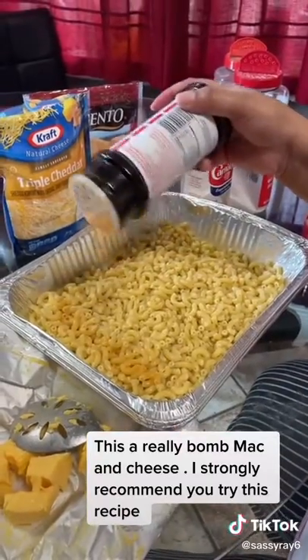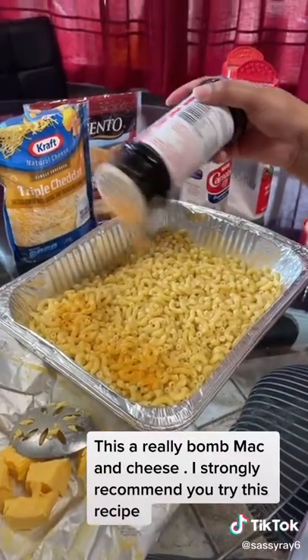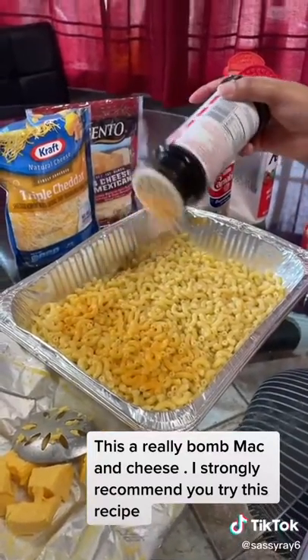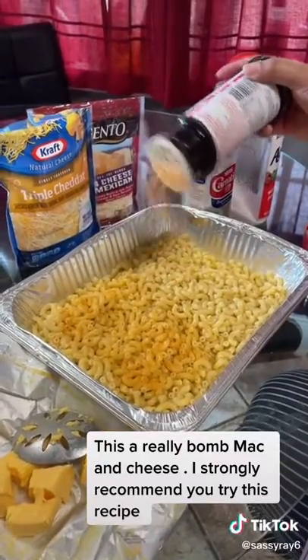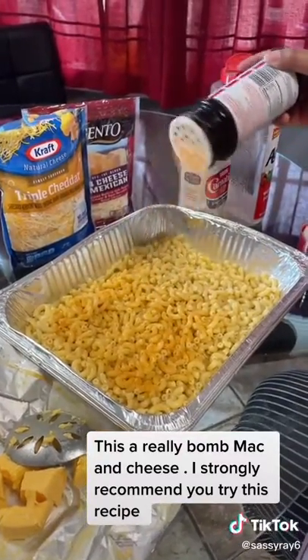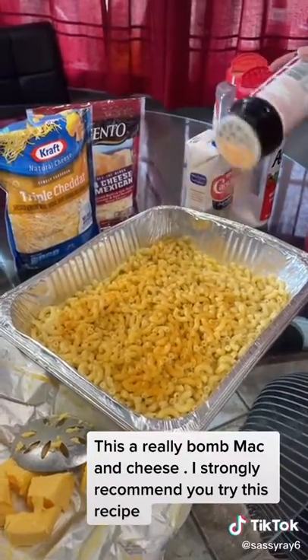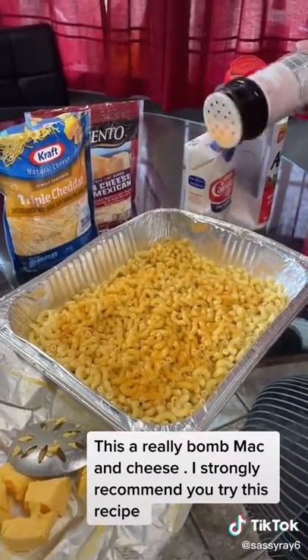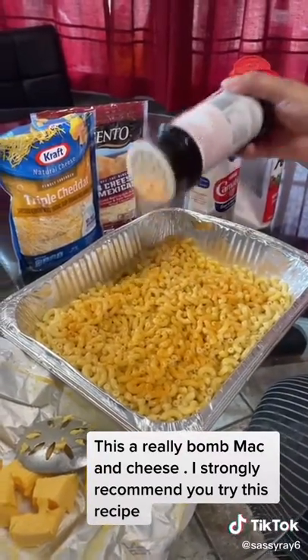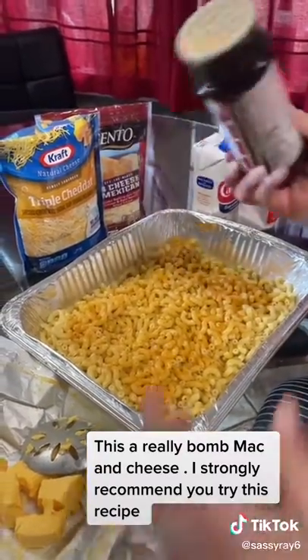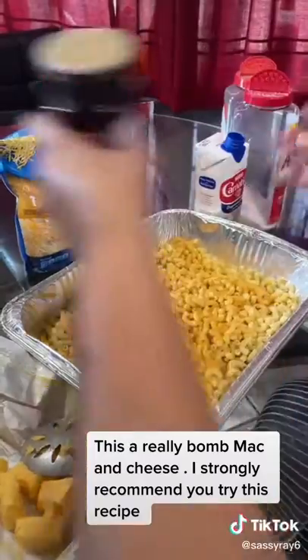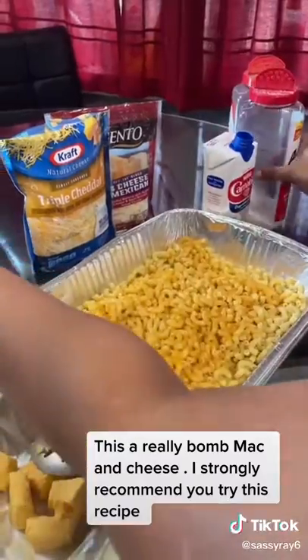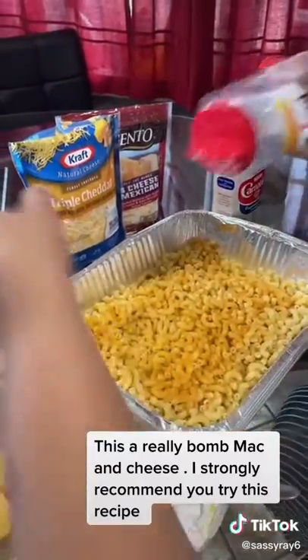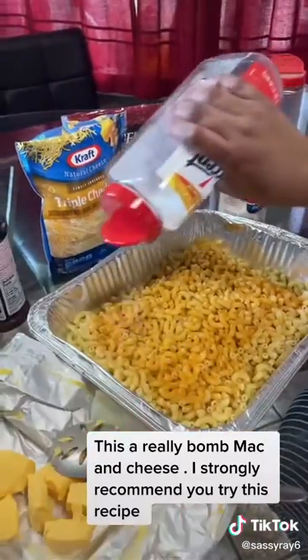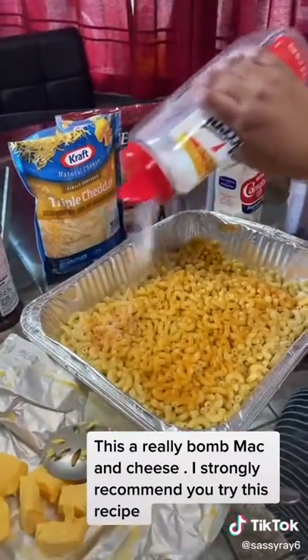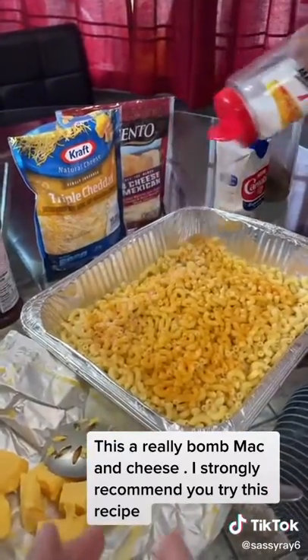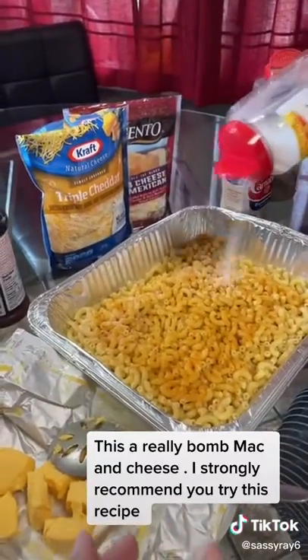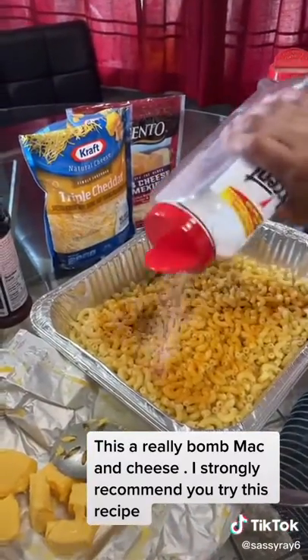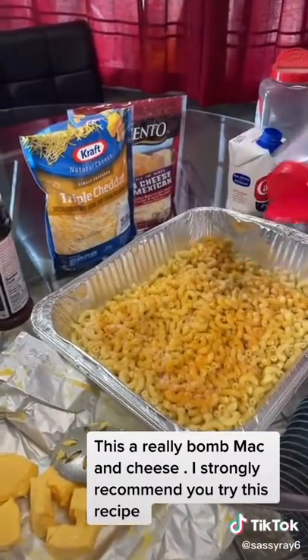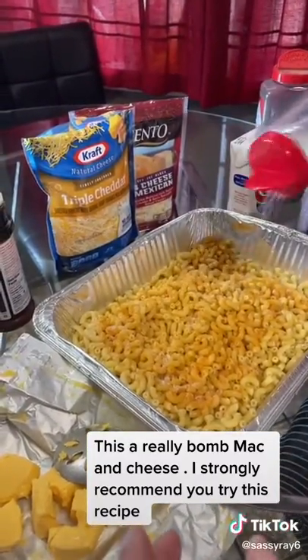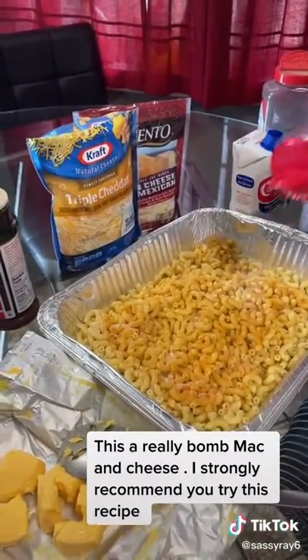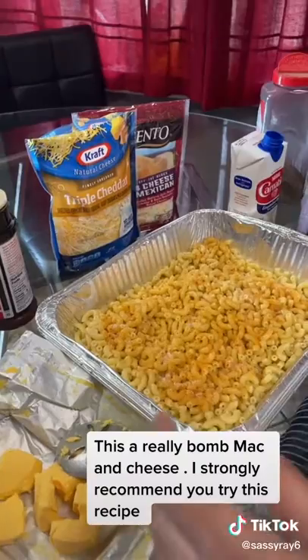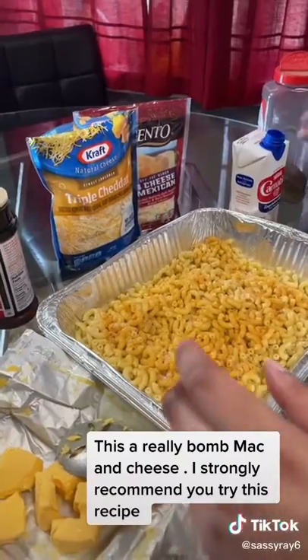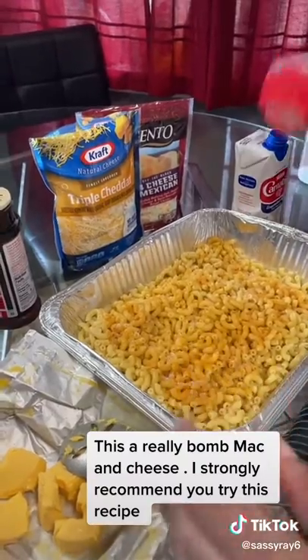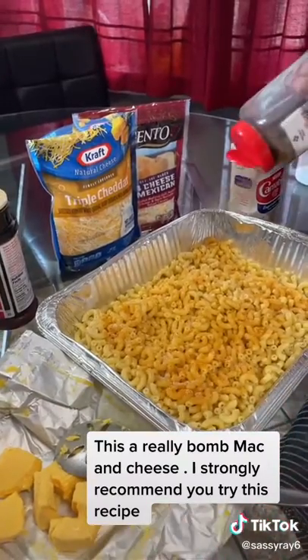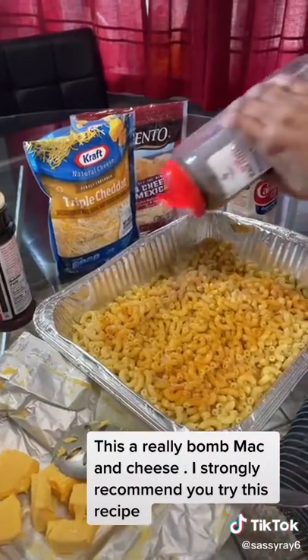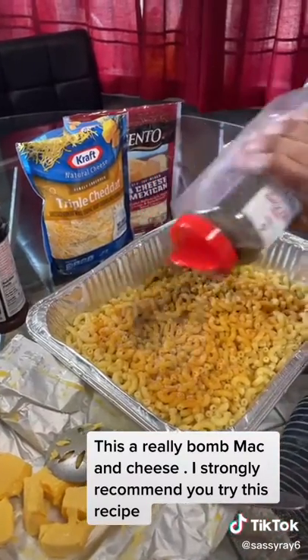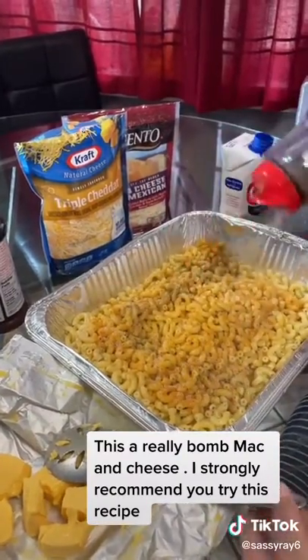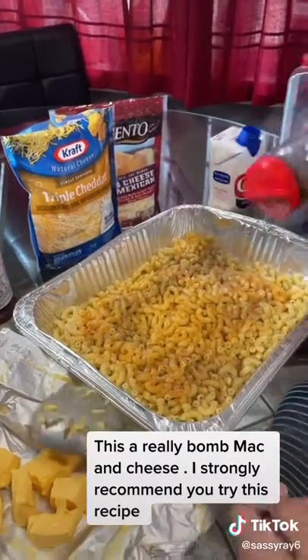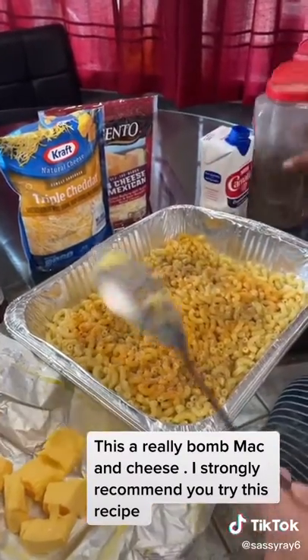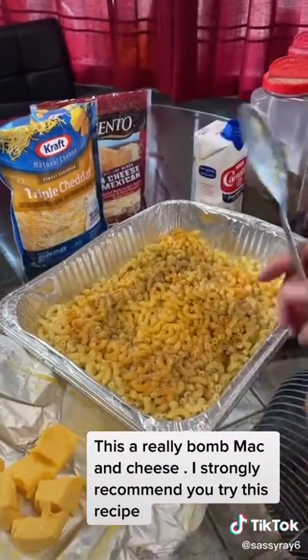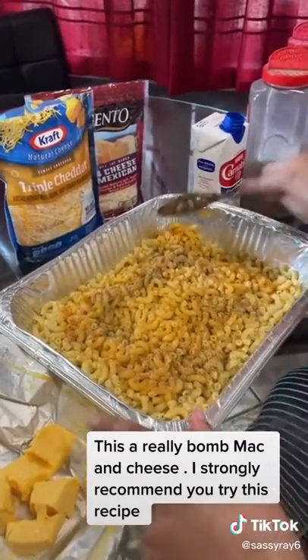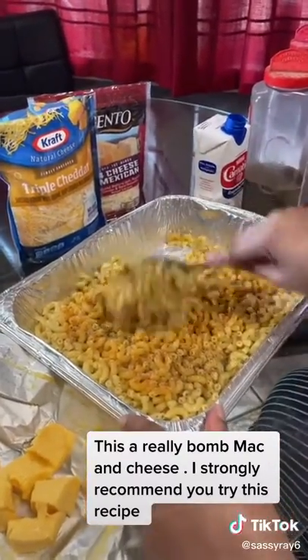I lightly sprinkle the seasoning across. This is a small pack so it doesn't take too much seasoning. I come back with Accent and black pepper, and I give this a good stir.